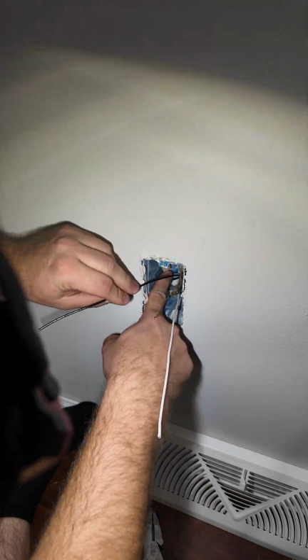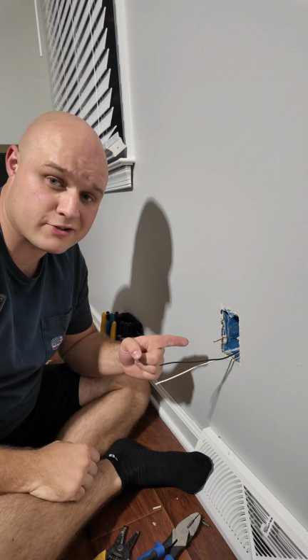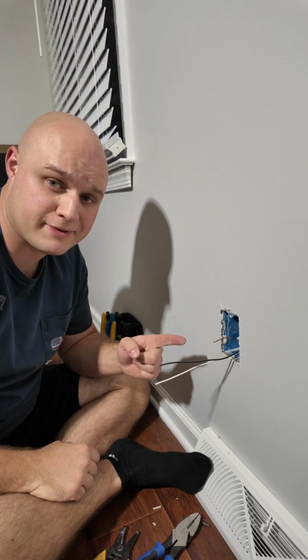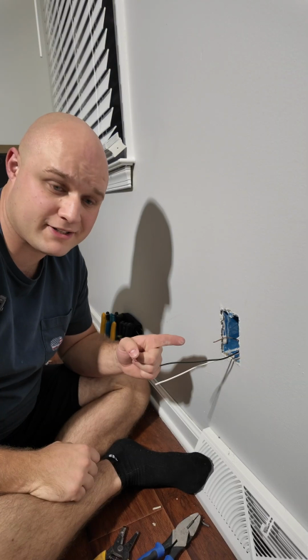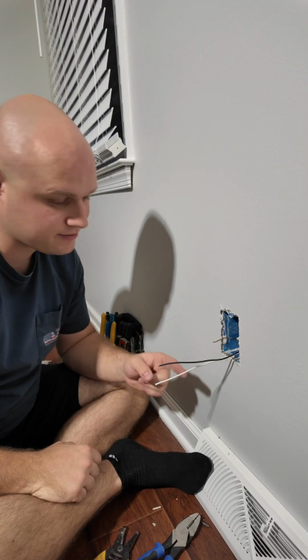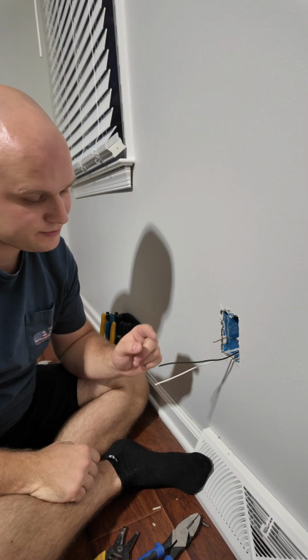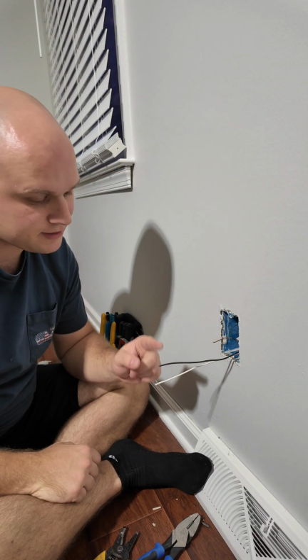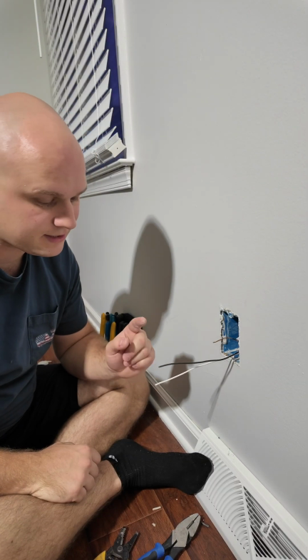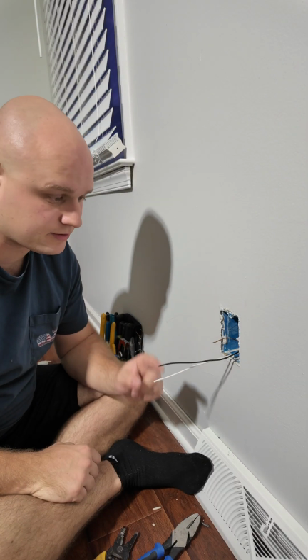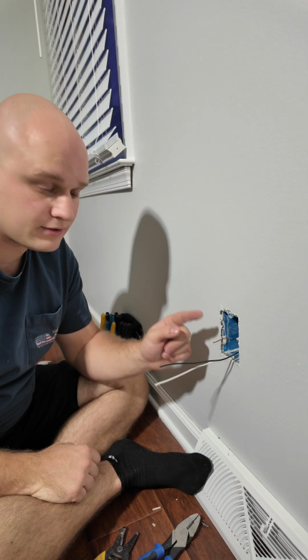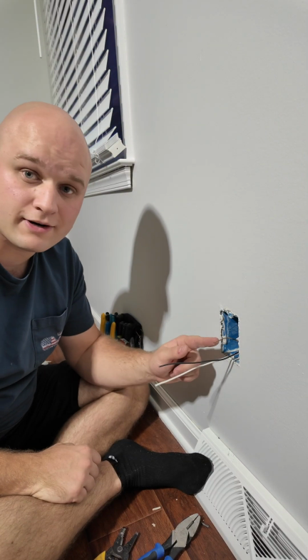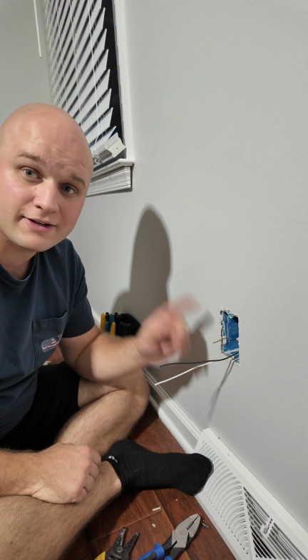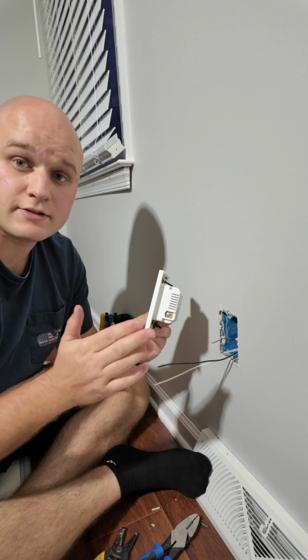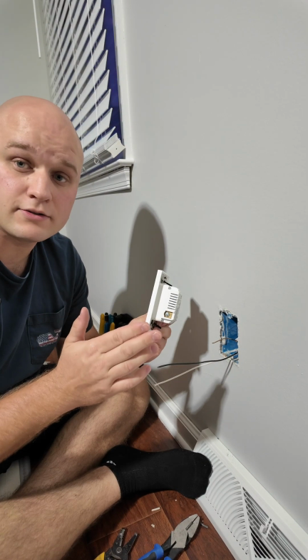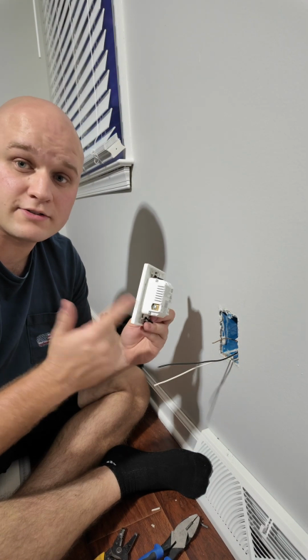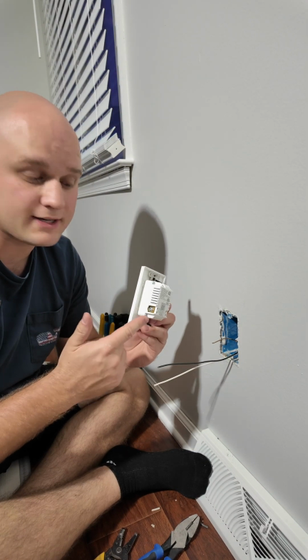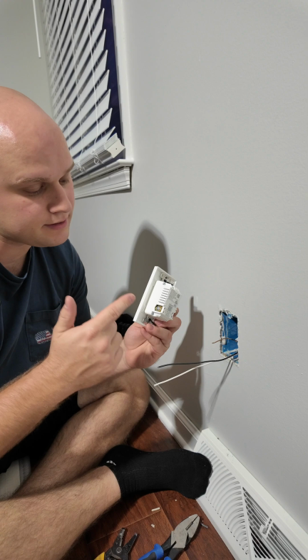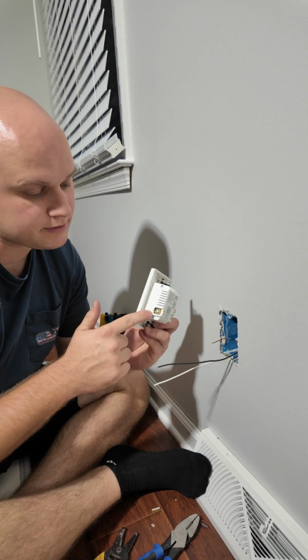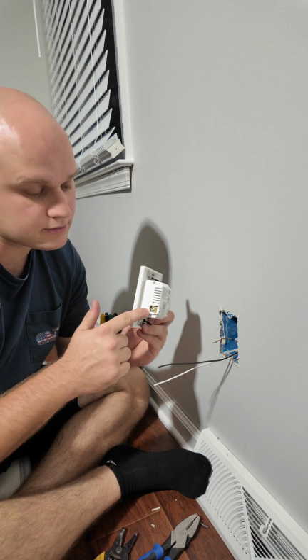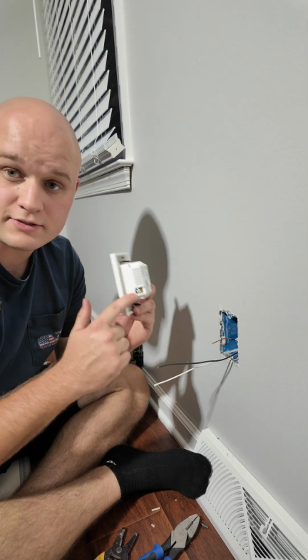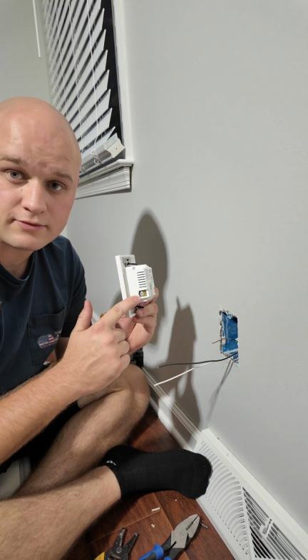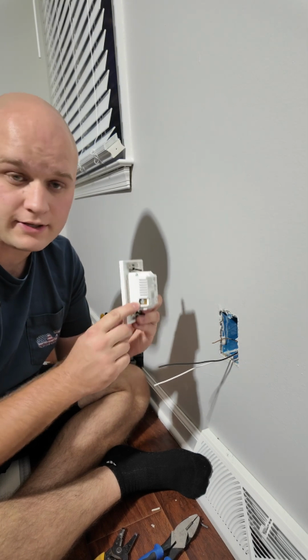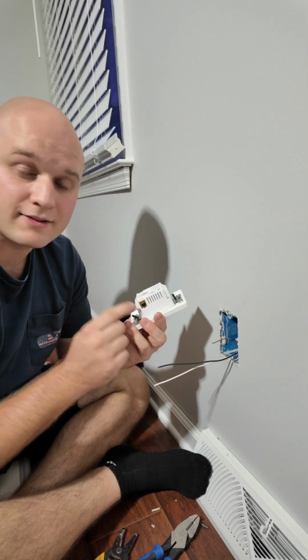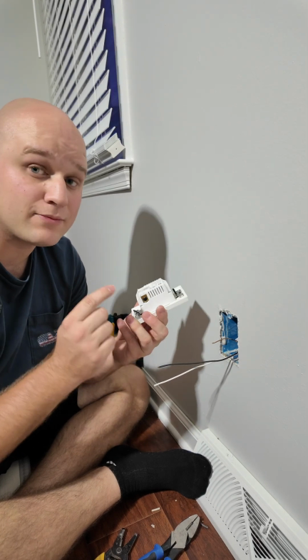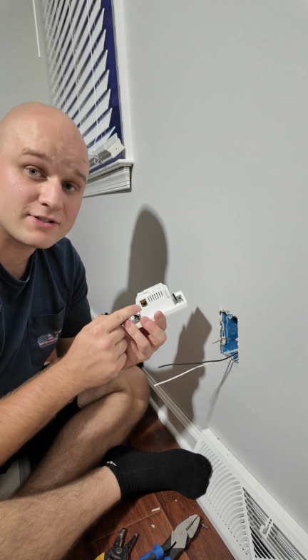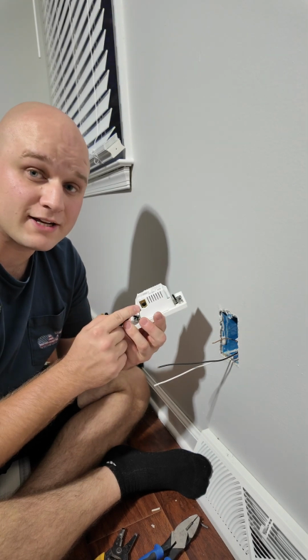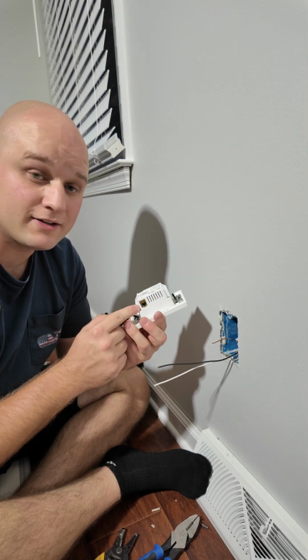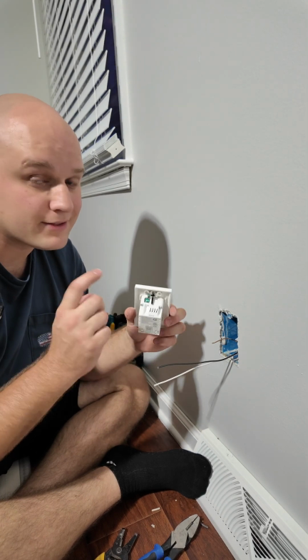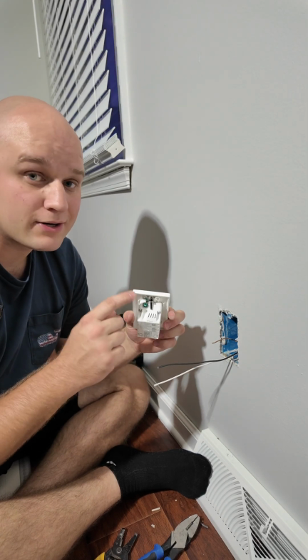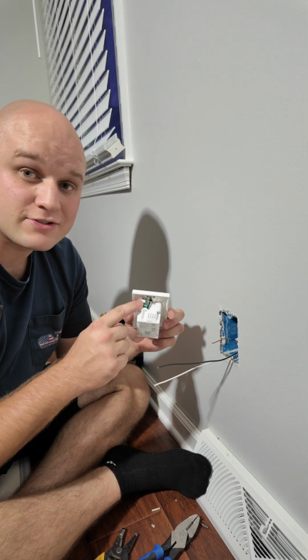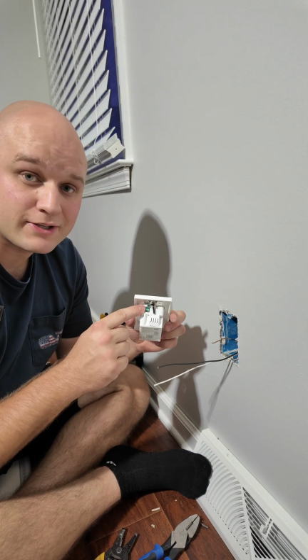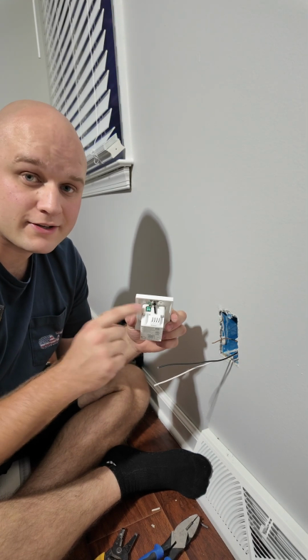The wires are all pigtailed now. We've got our hot, our neutral, and our ground. Now let's hook those wires to the outlet: the neutral goes to the silver lug, the hot to the black lug, and the ground to the green lug.